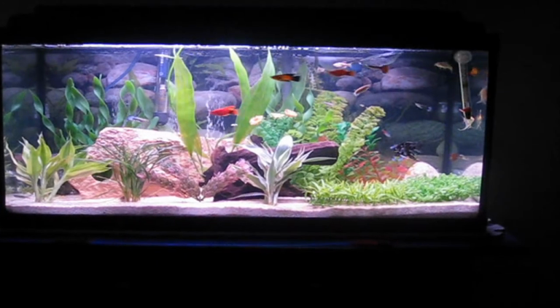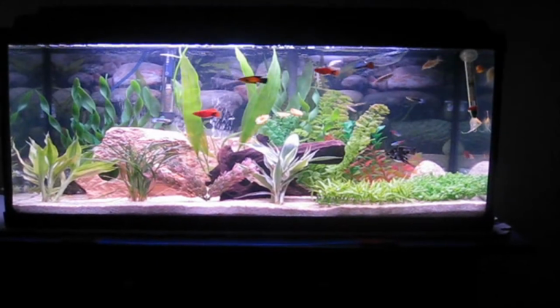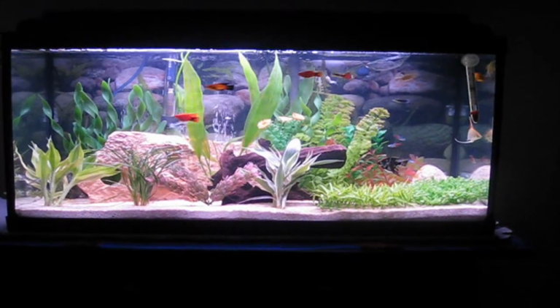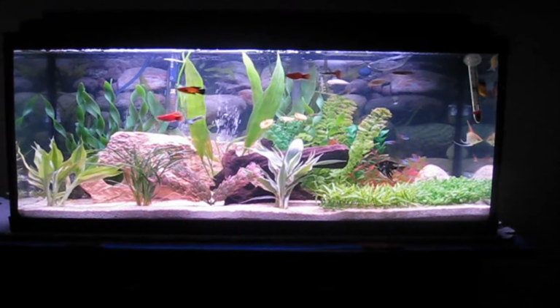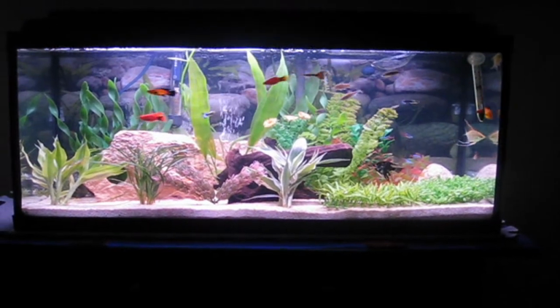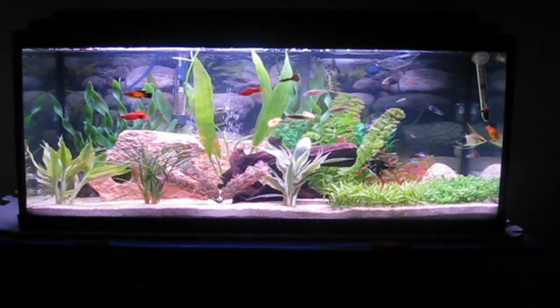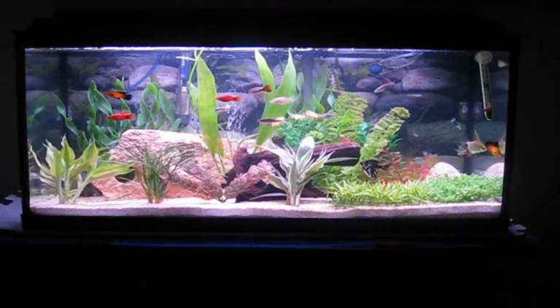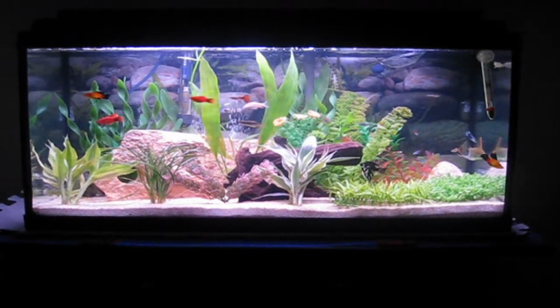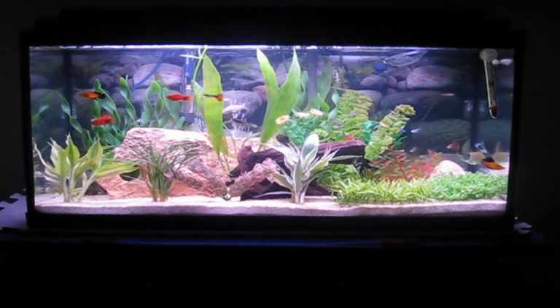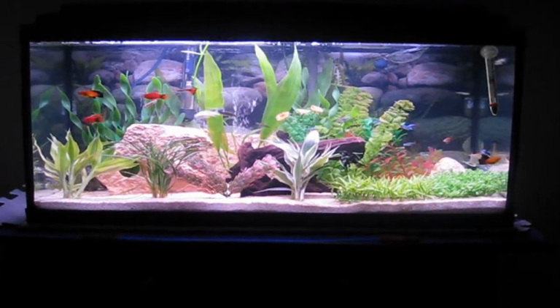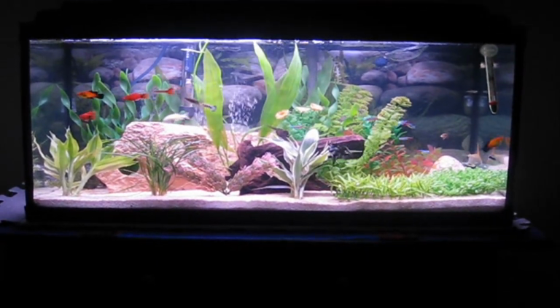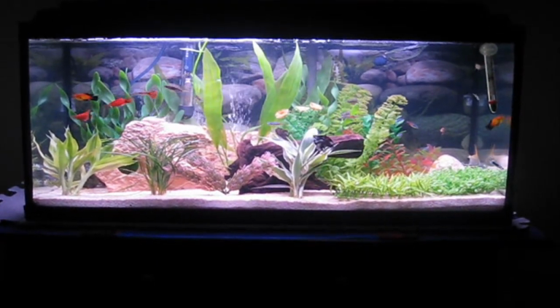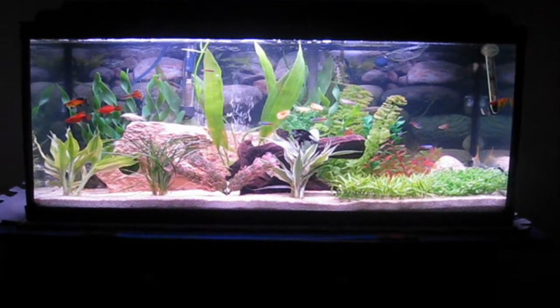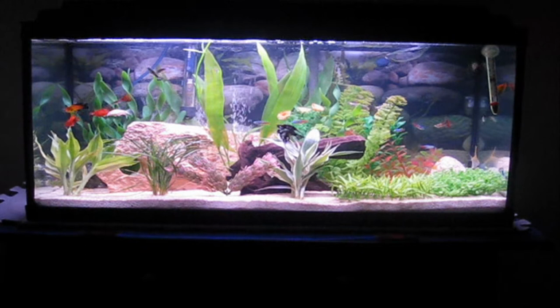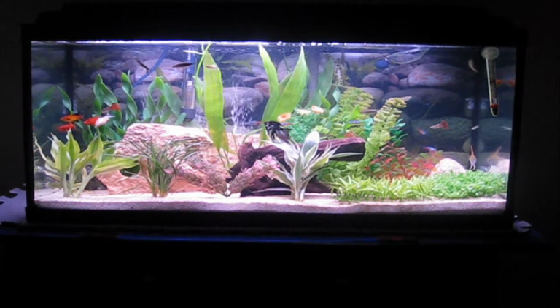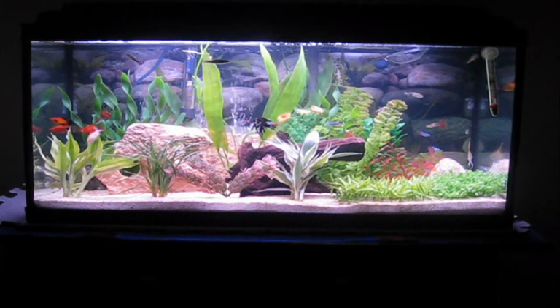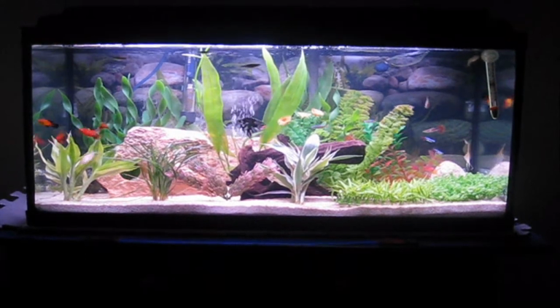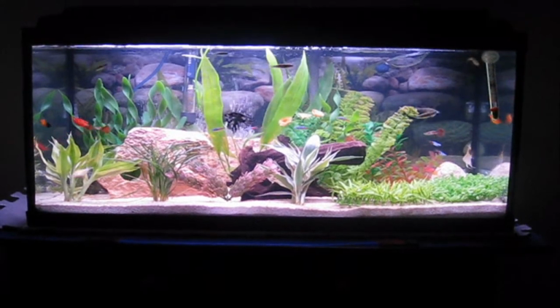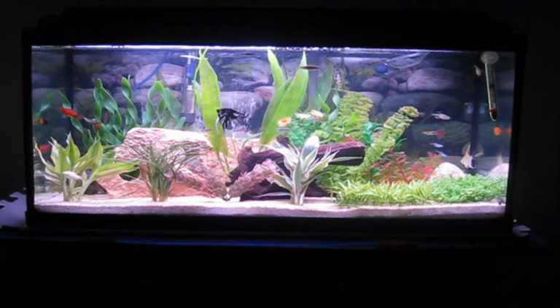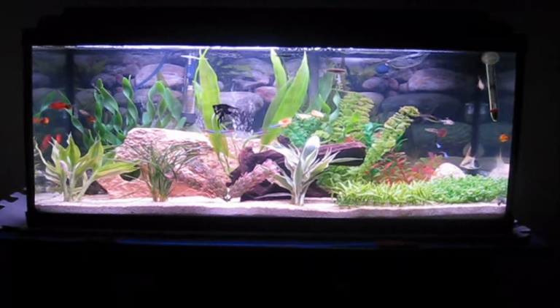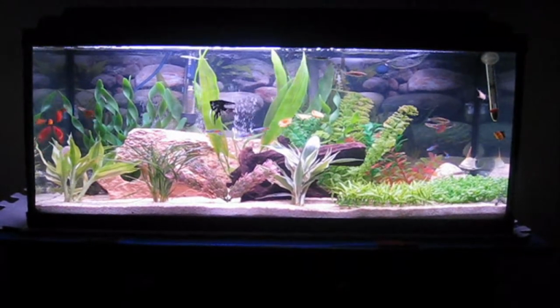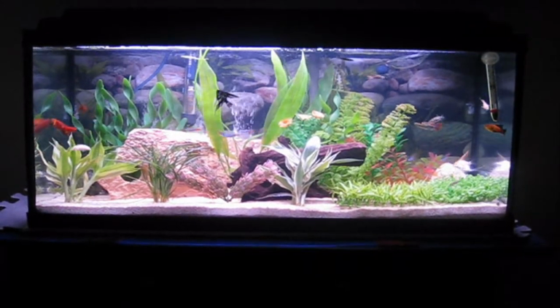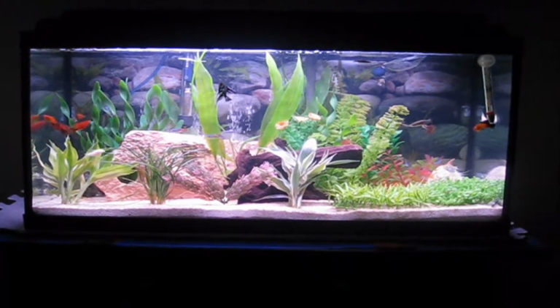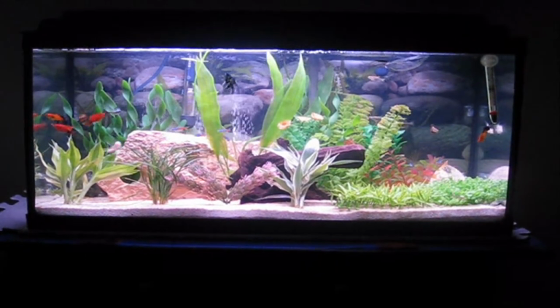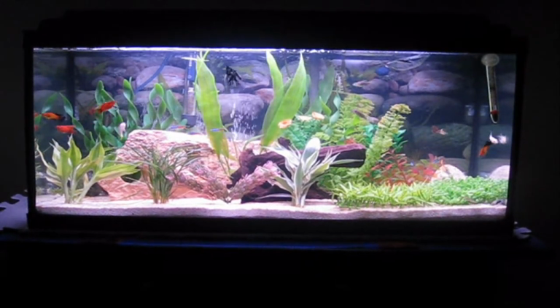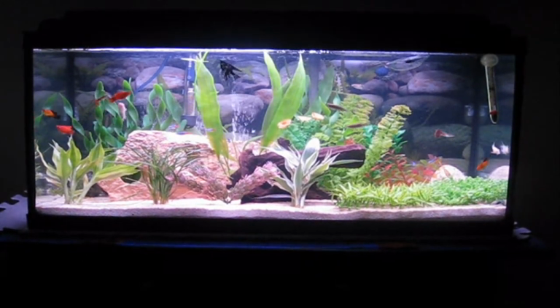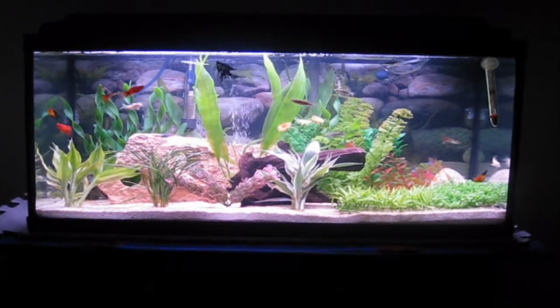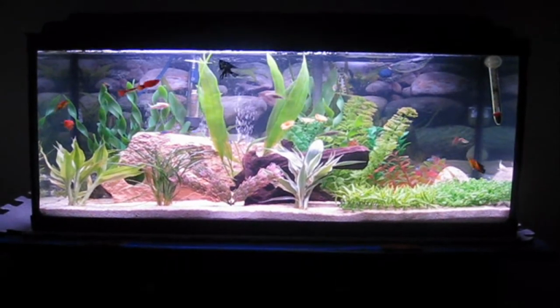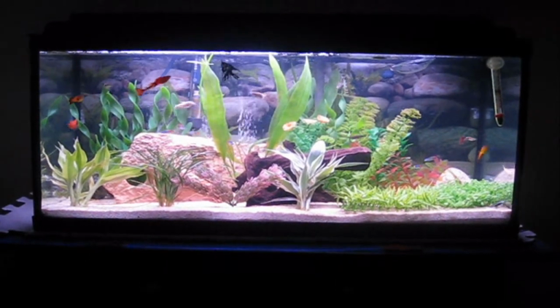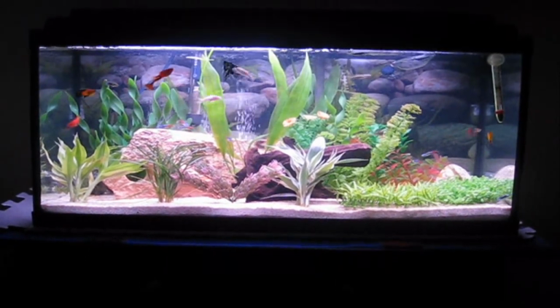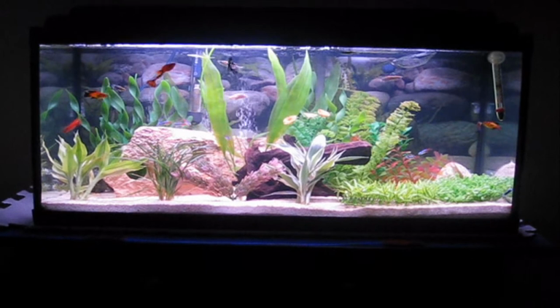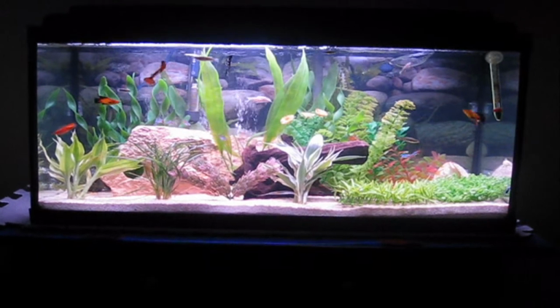Alright guys, so hopefully this will be the last video of me telling you all the new fish I got. Because I think I'm finally done with buying fish, and I think my aquarium is finally complete.